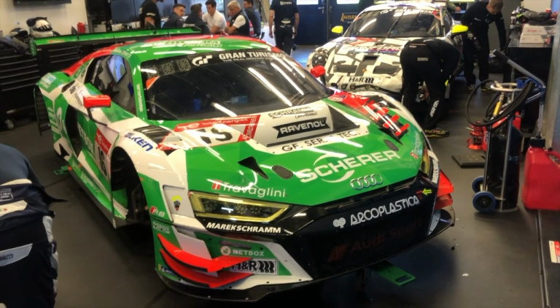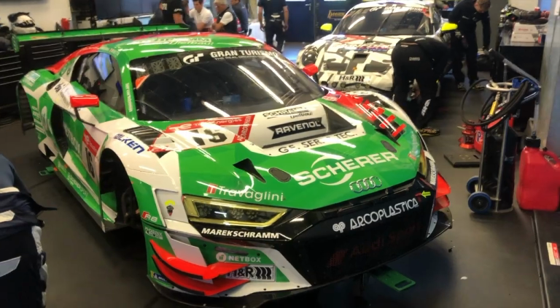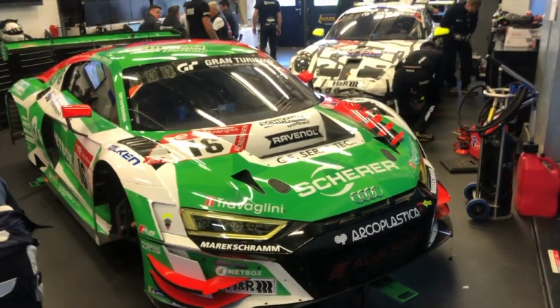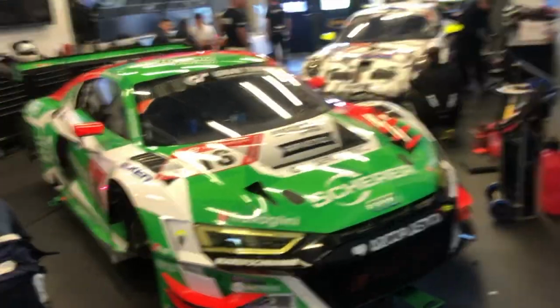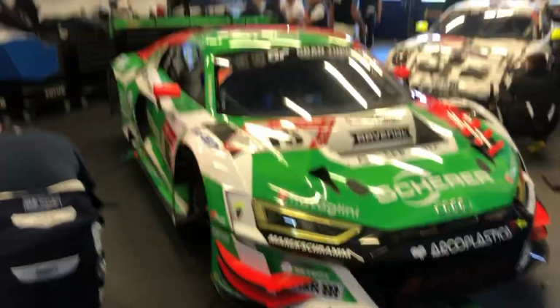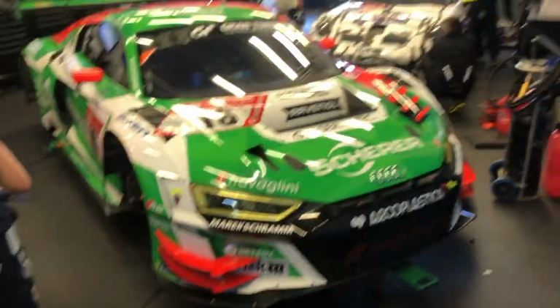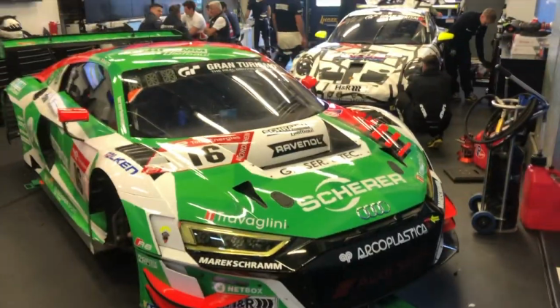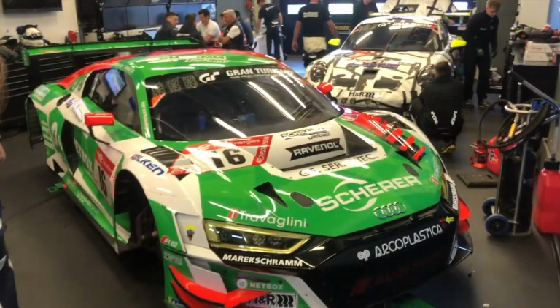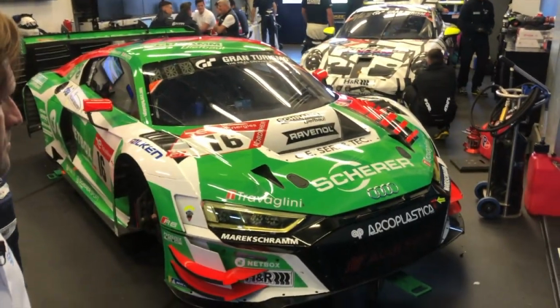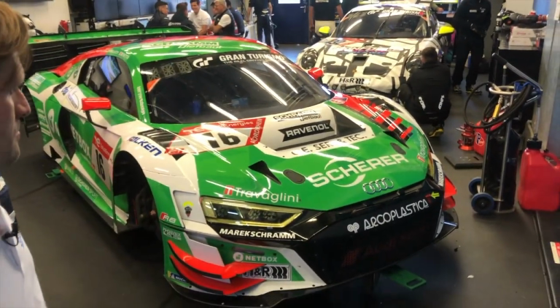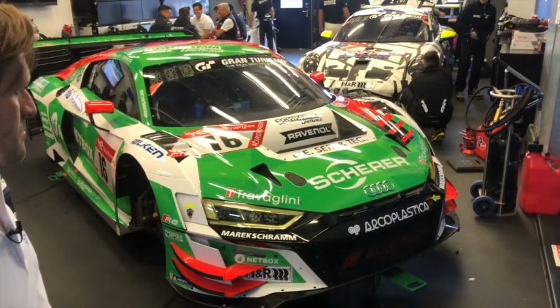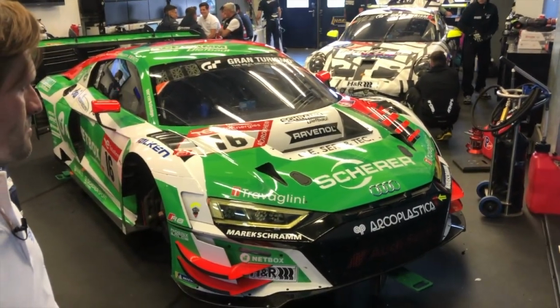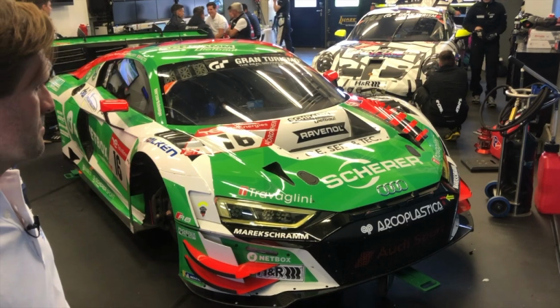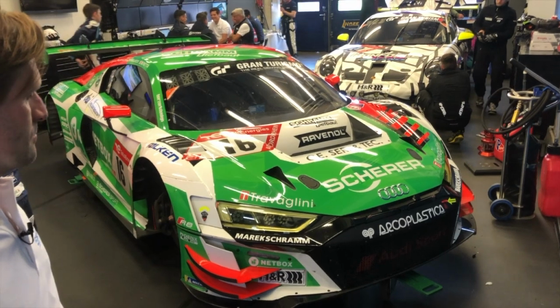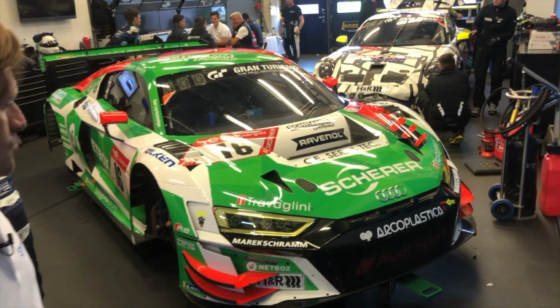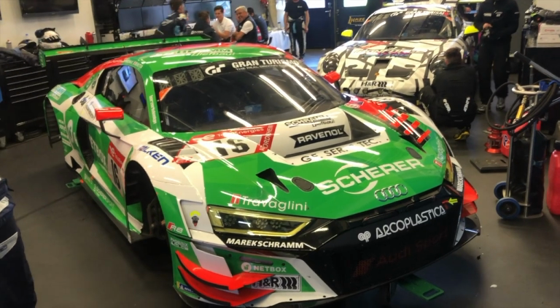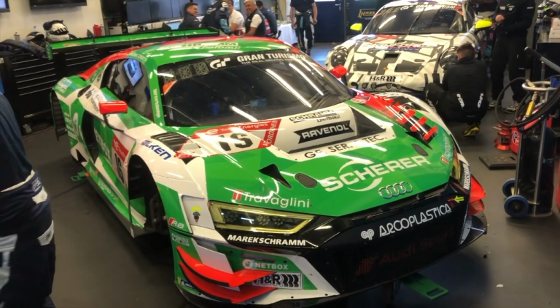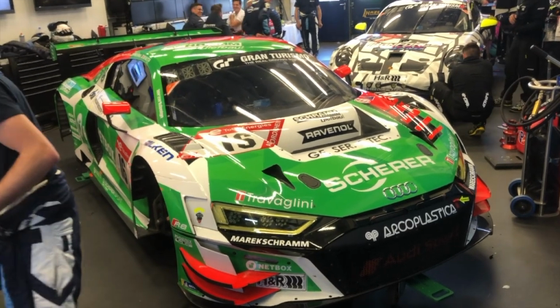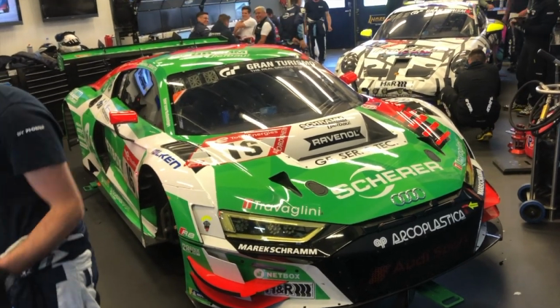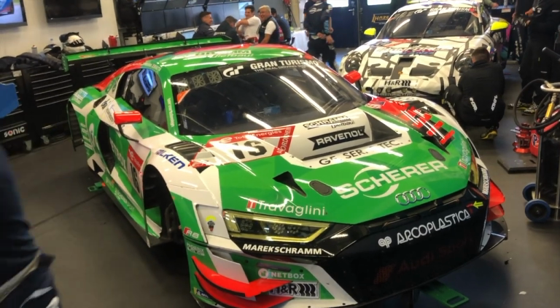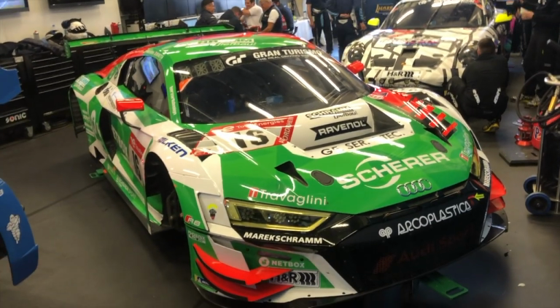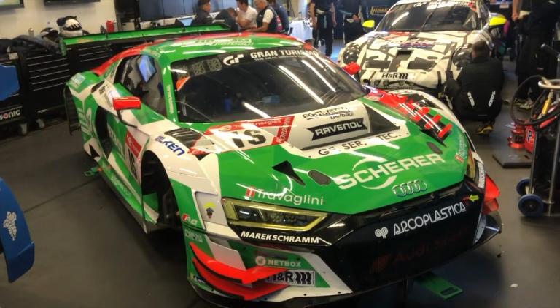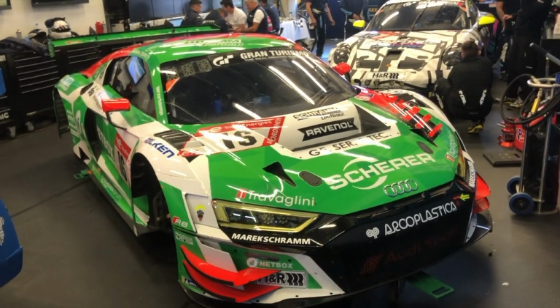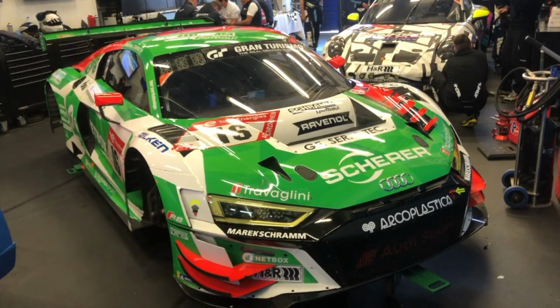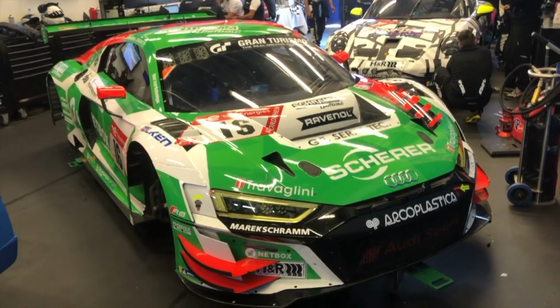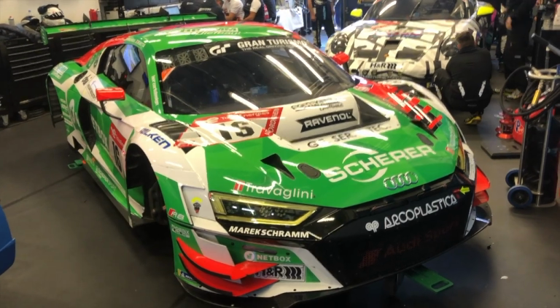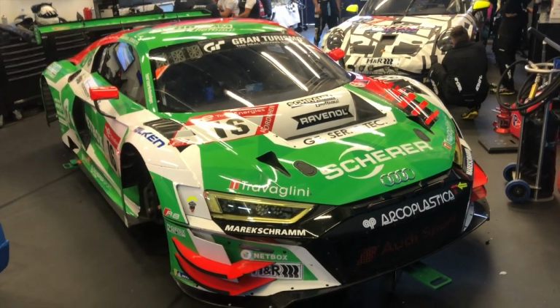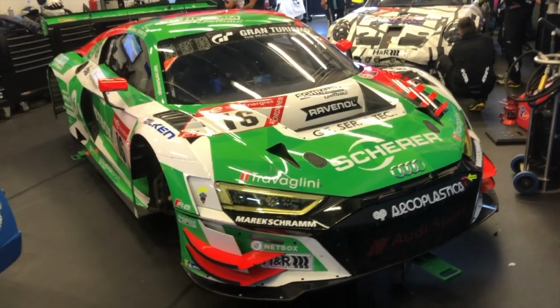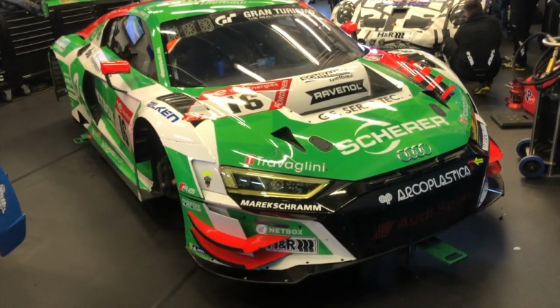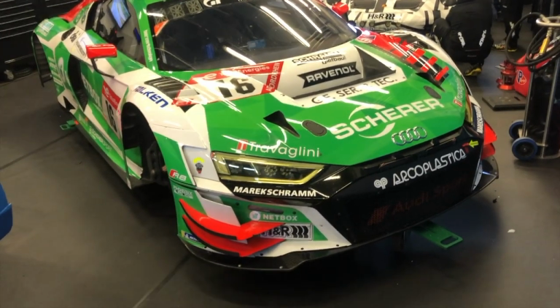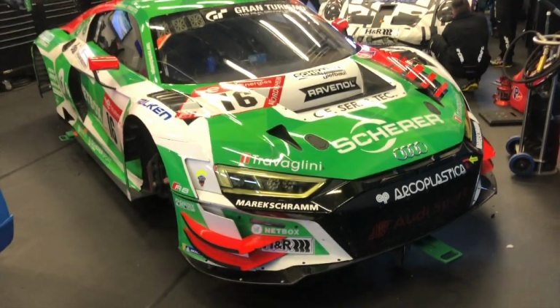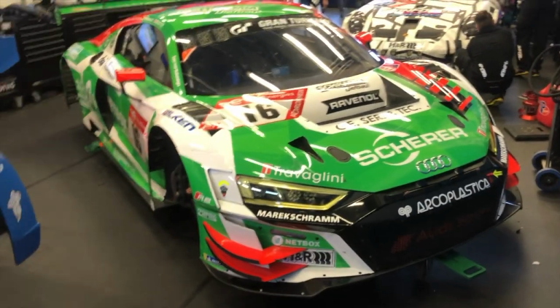Phoenix Racing für das 24-Stunden-Rennen. Drei Stück gibt es insgesamt davon. Das Auto in Grün wird unter anderem gefahren von Markus Winkelhock, der dieses Rennen bereits mehrere Male gewonnen hat und jetzt erklärt, wie so ein Audi R8 tatsächlich funktioniert.